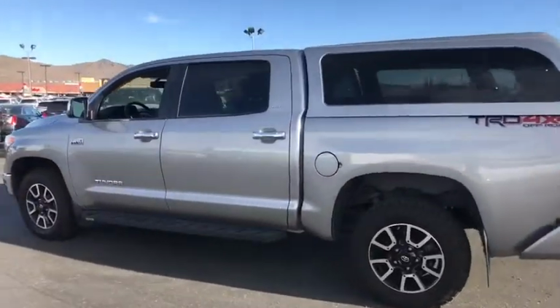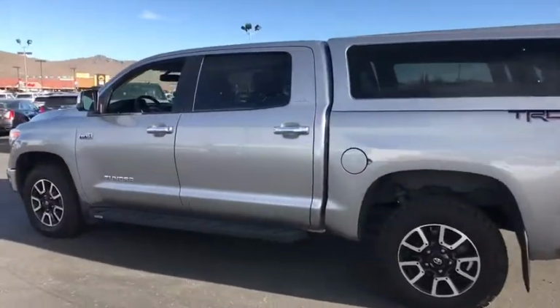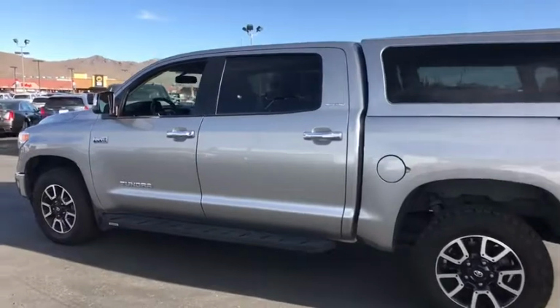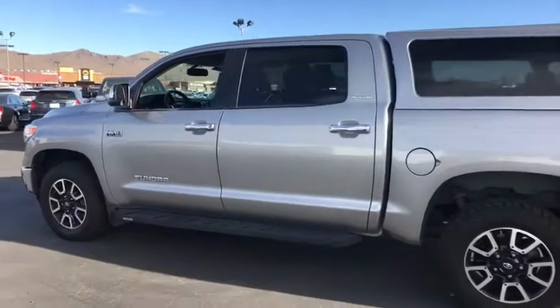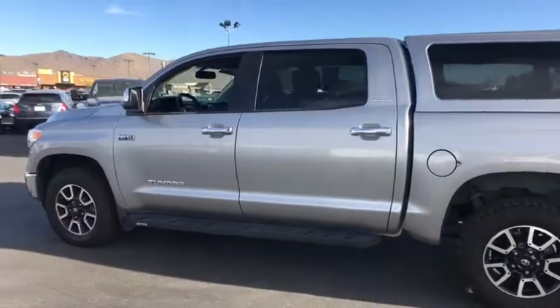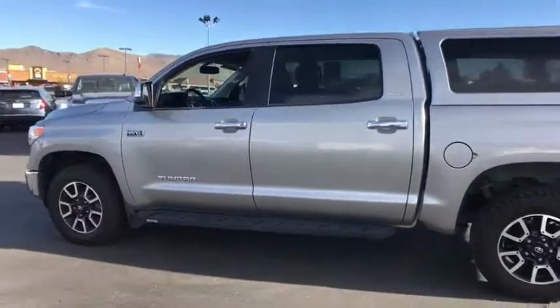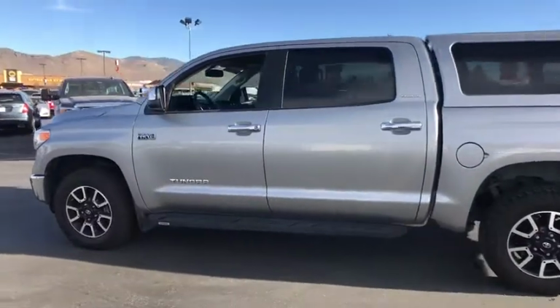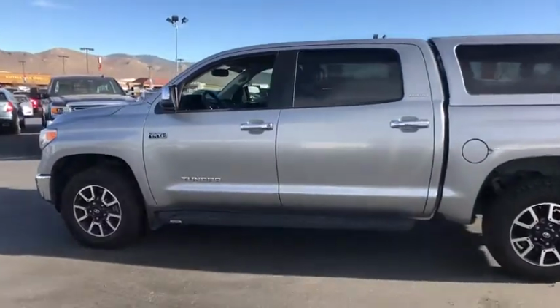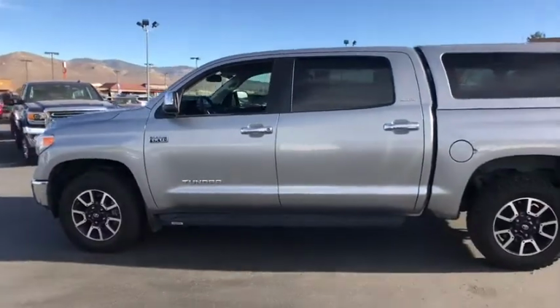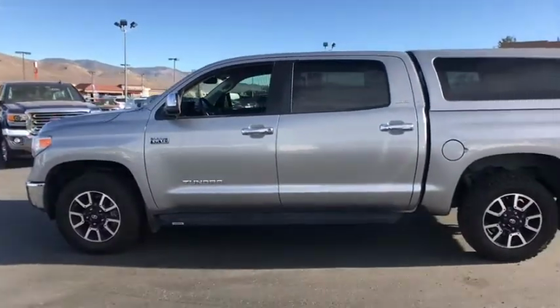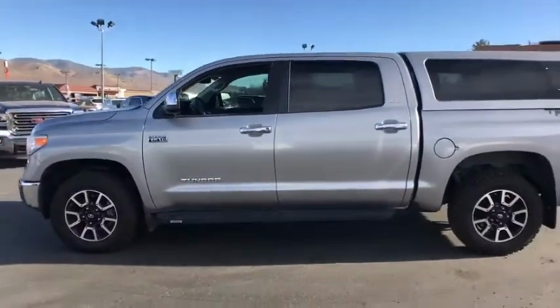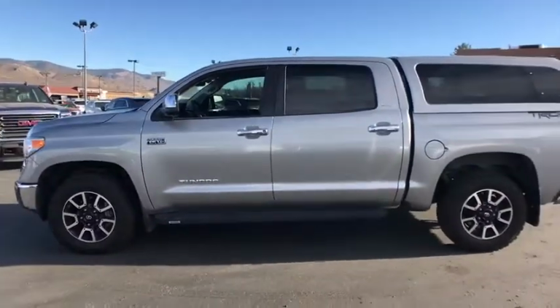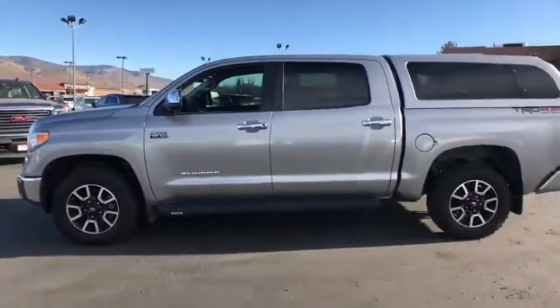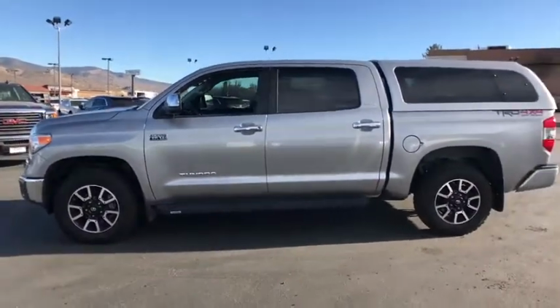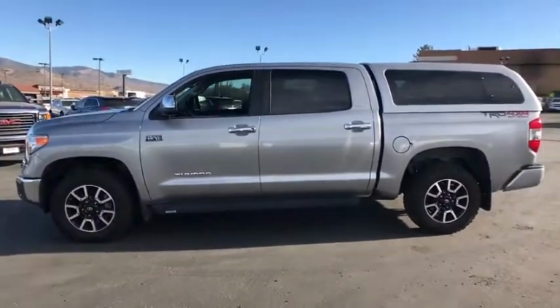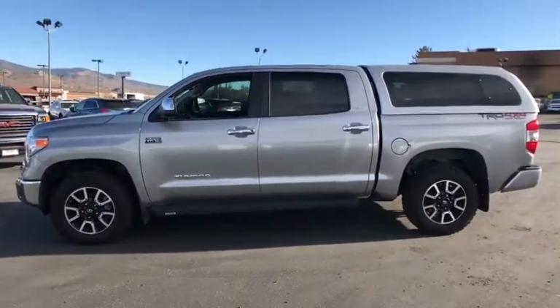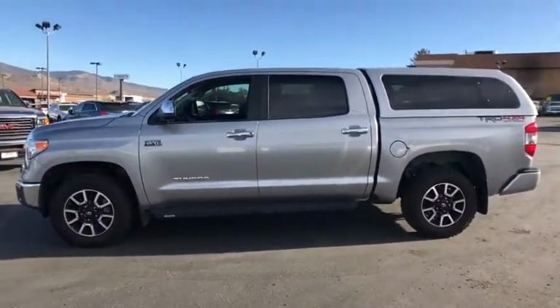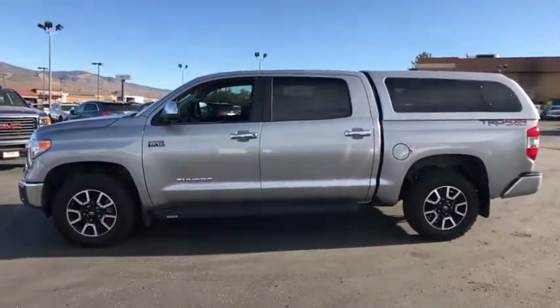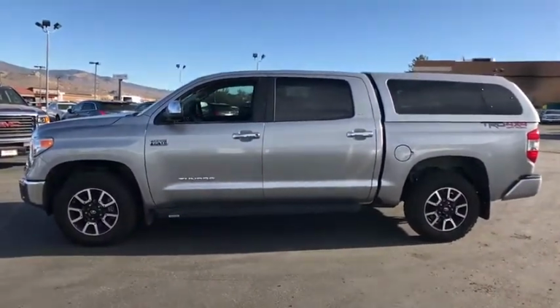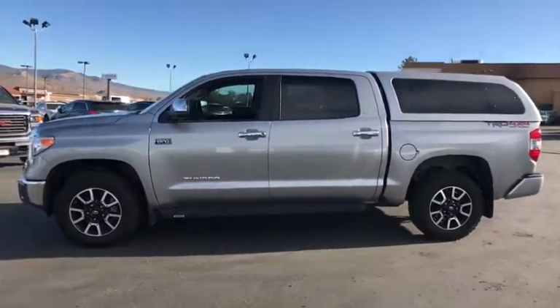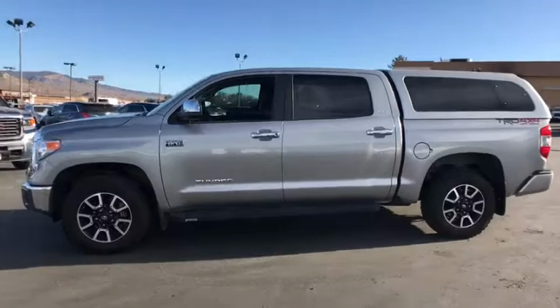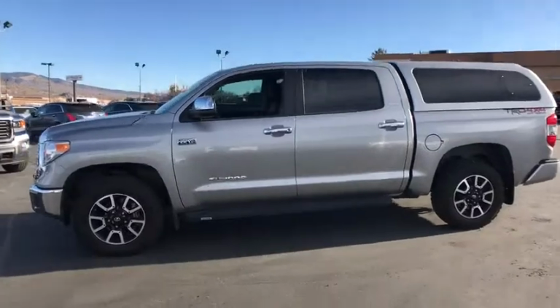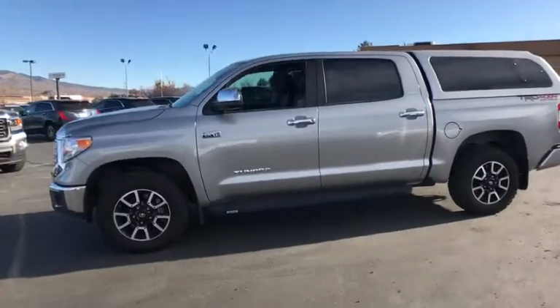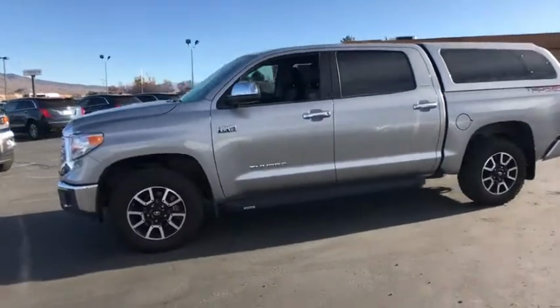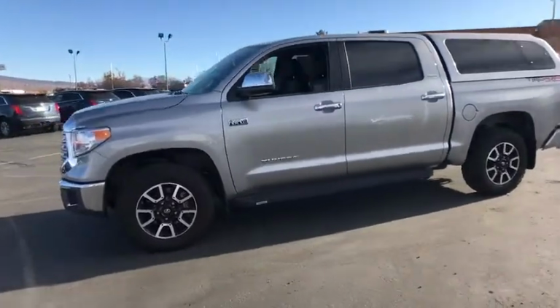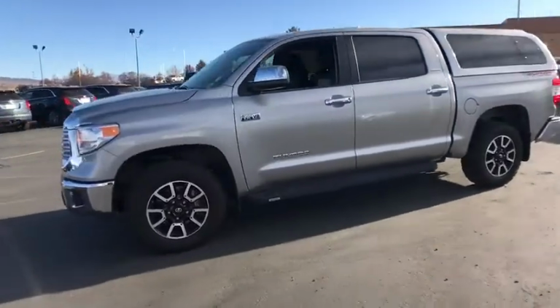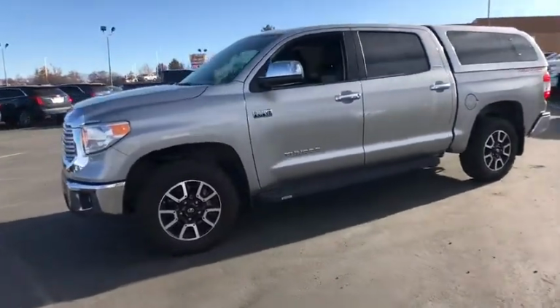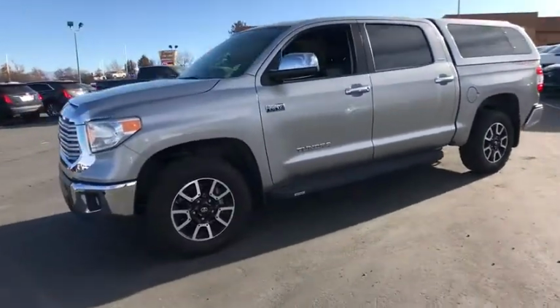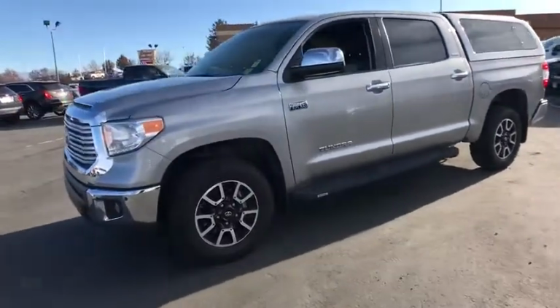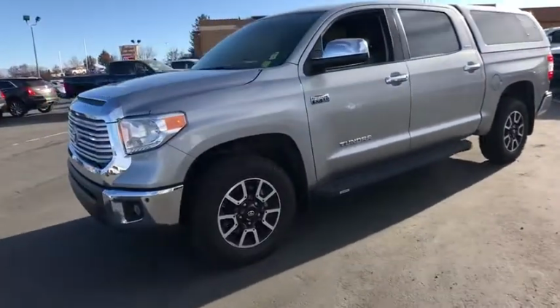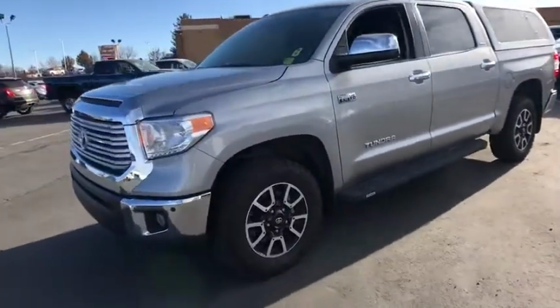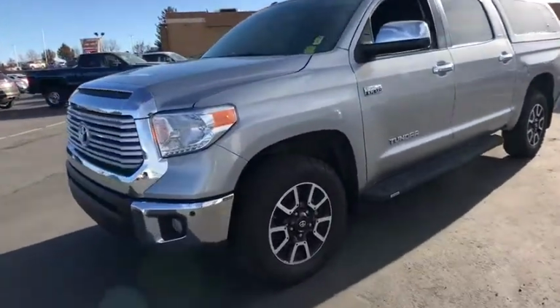The Tundra is the perfect mix of power and efficiency. This vehicle has less than 45,000 miles. Here are some of this vehicle's great options.